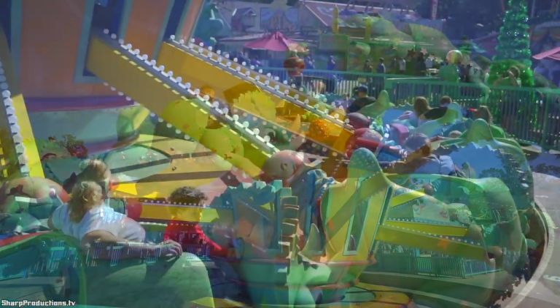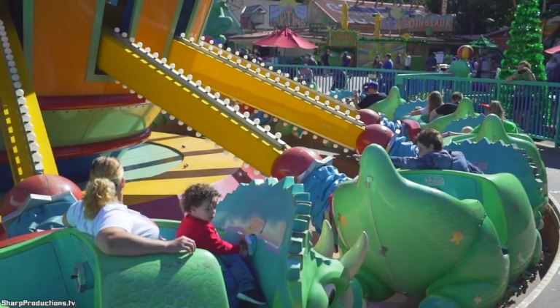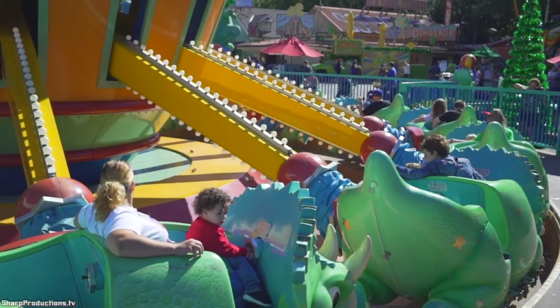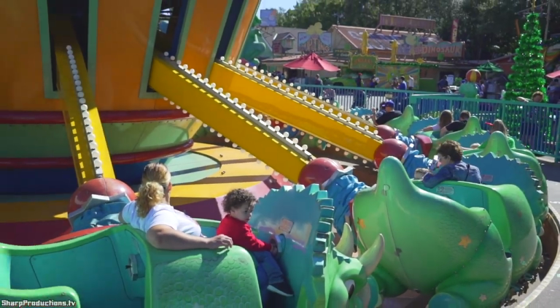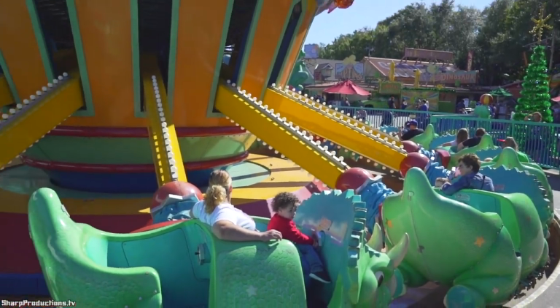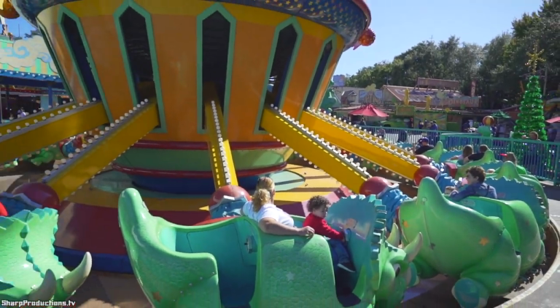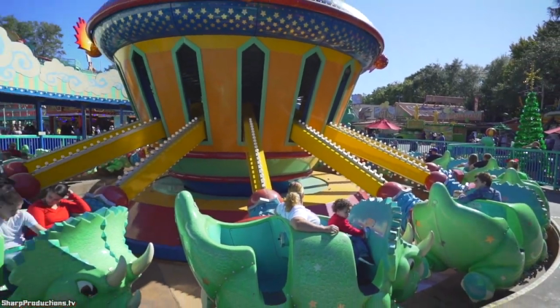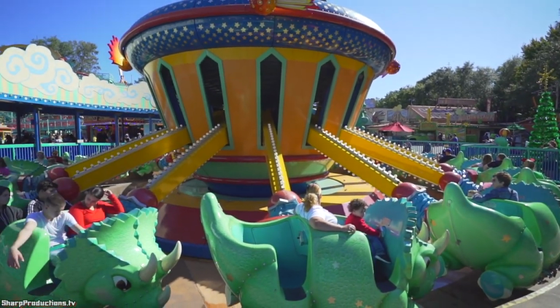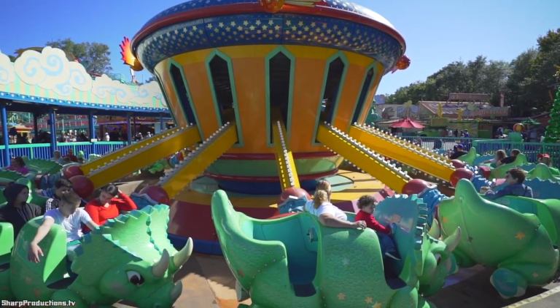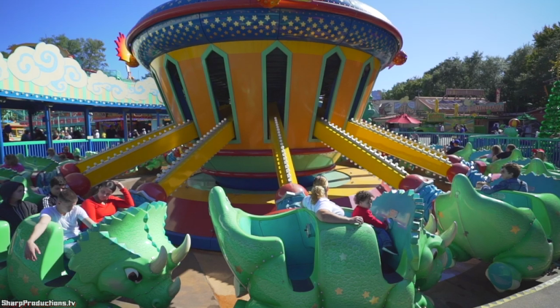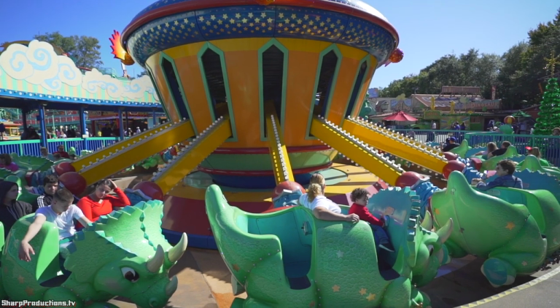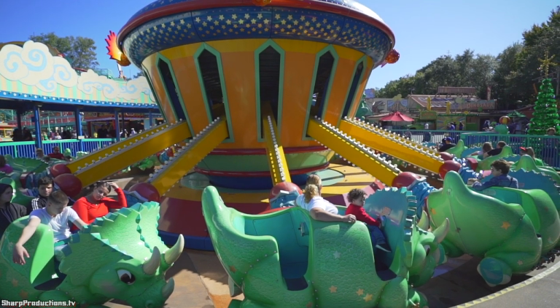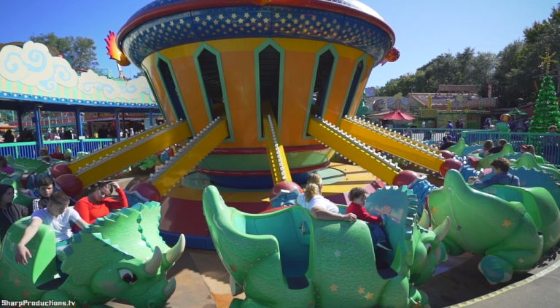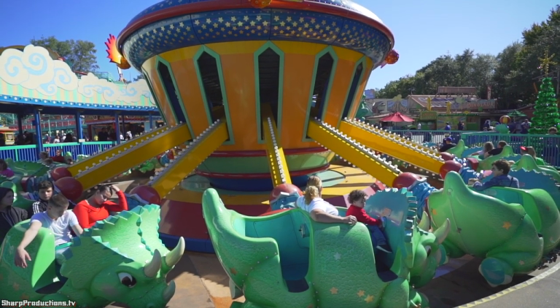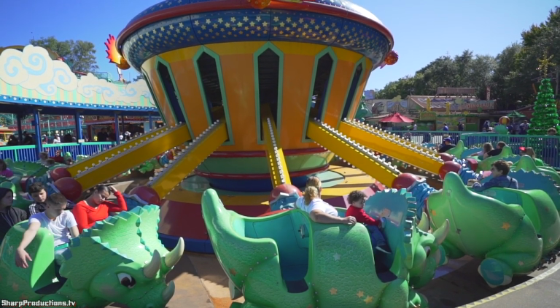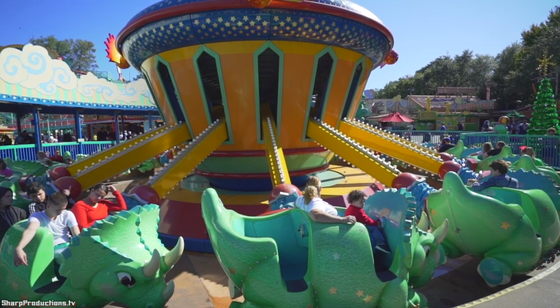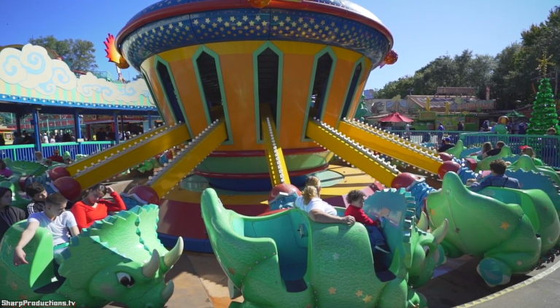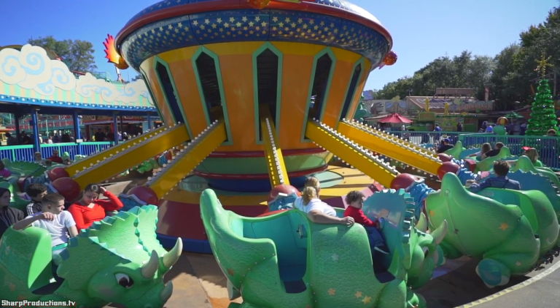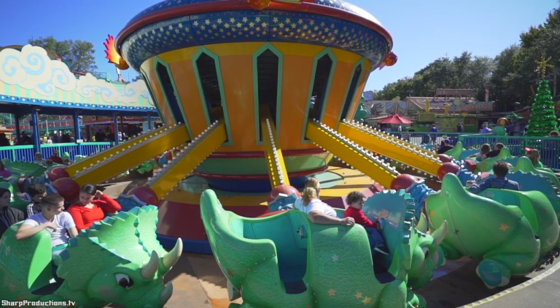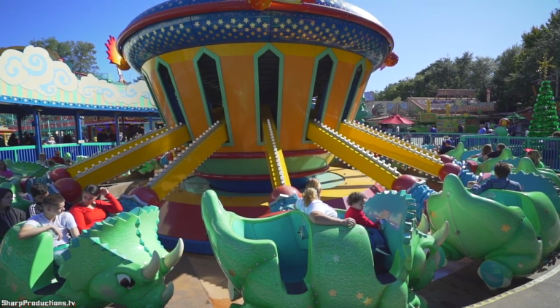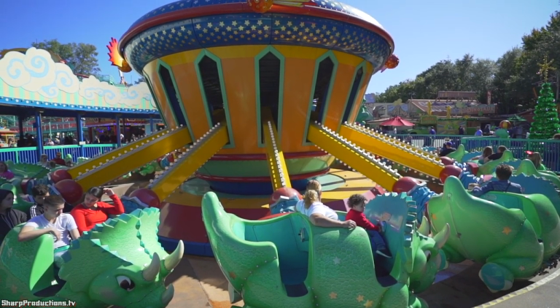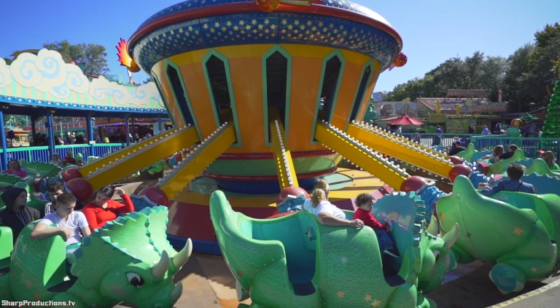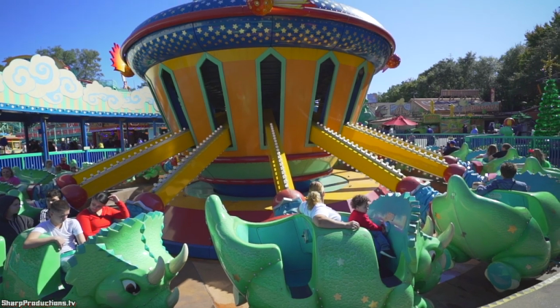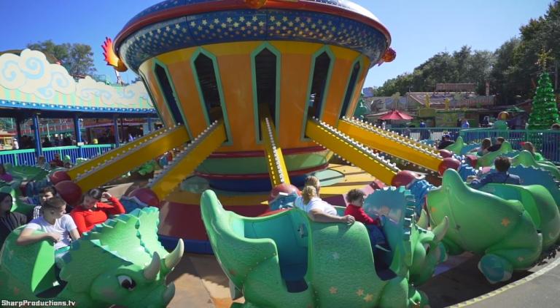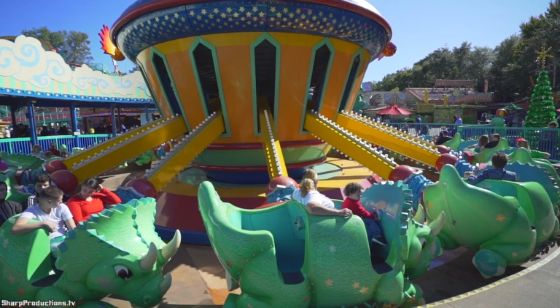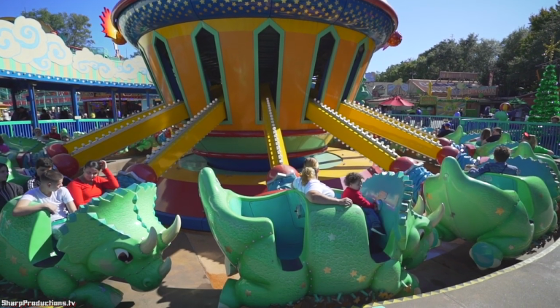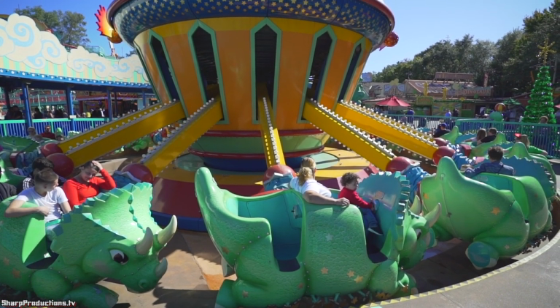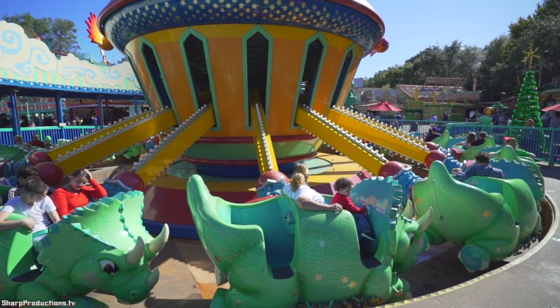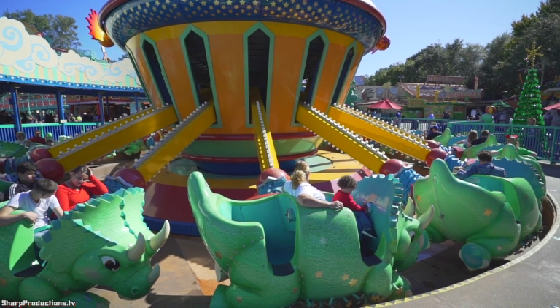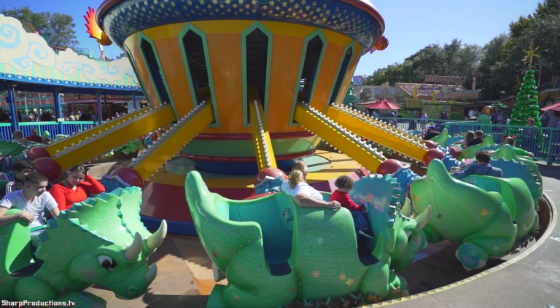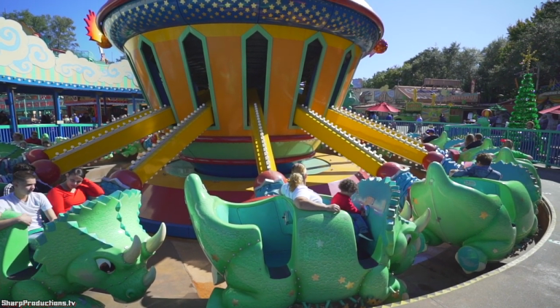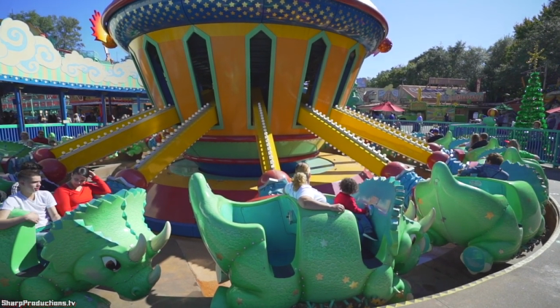Riders in the front row can use their lever to fly higher or lower. Riders in the back row can use their lever to tilt forward or backward. Ready? And let's go for a spin!